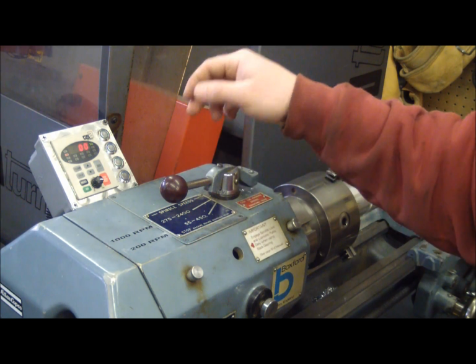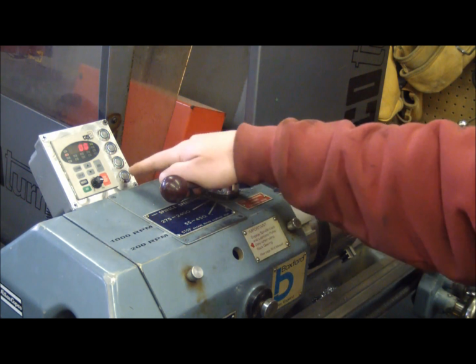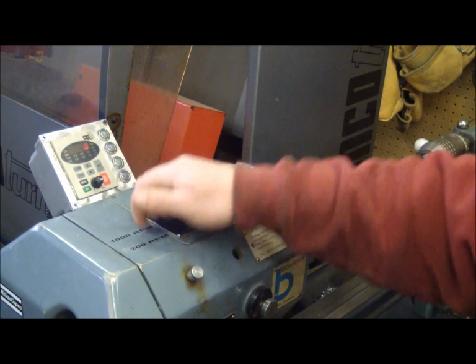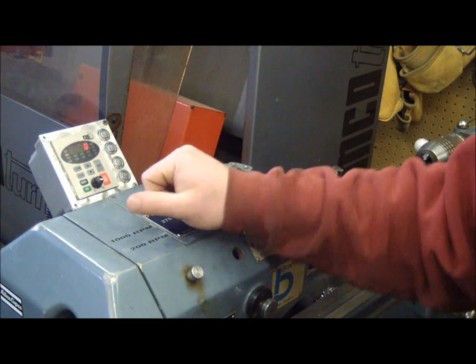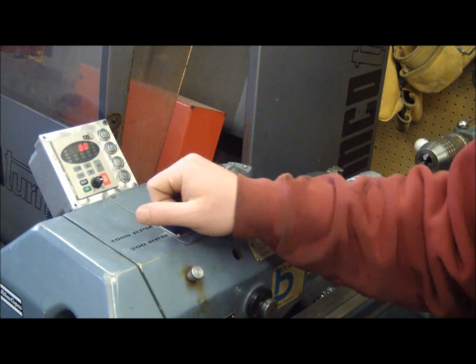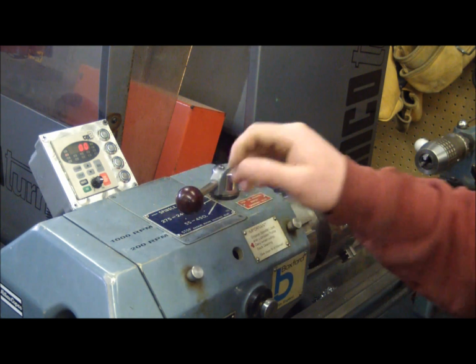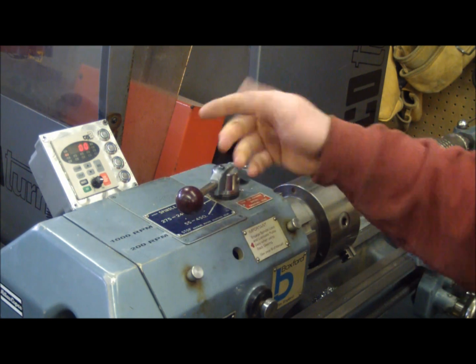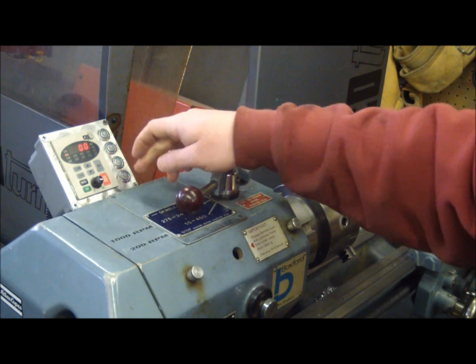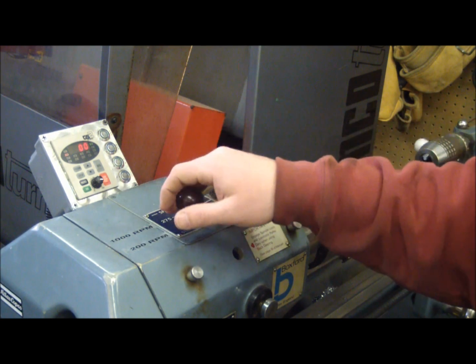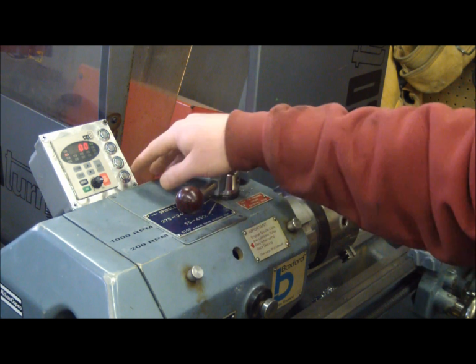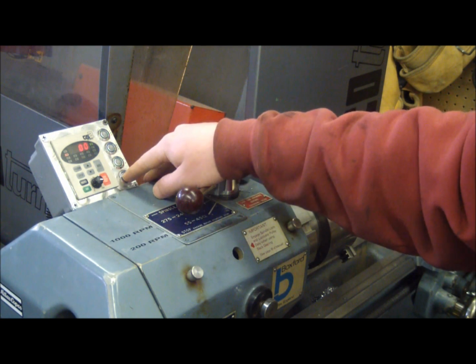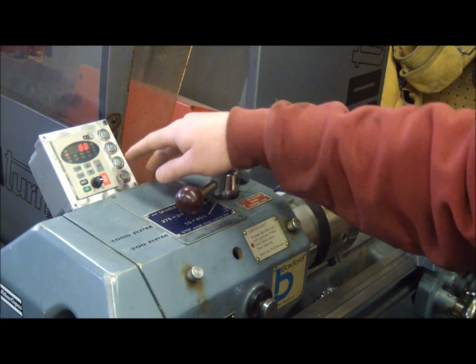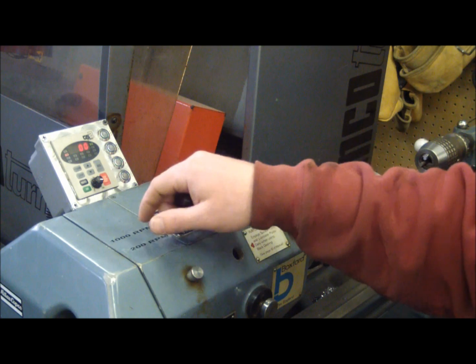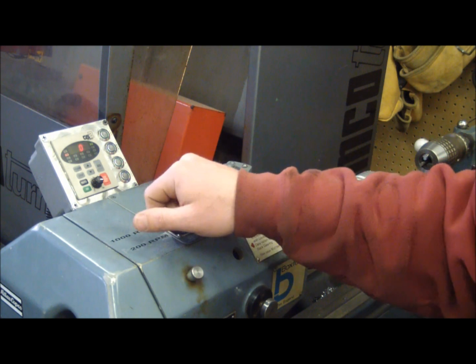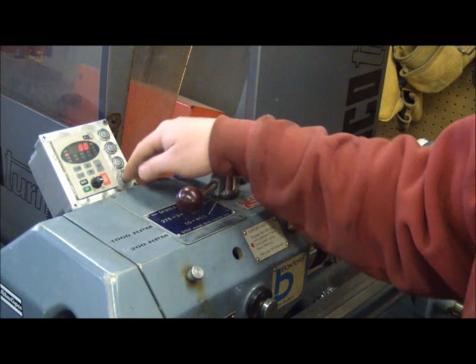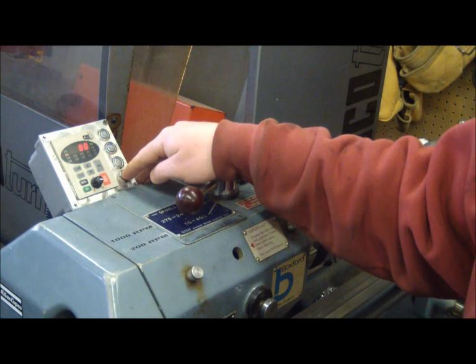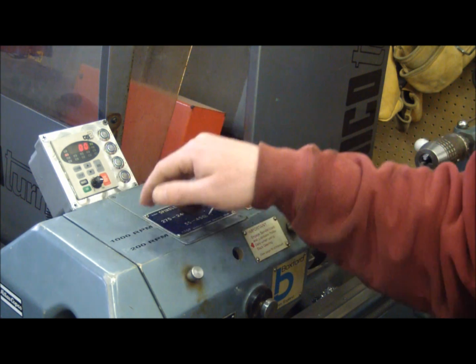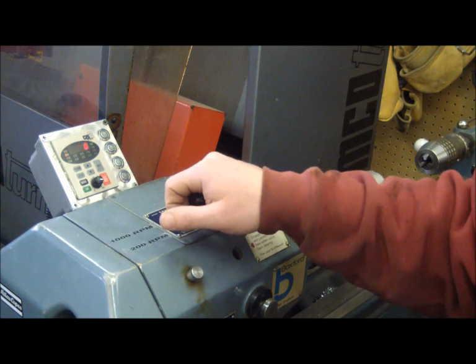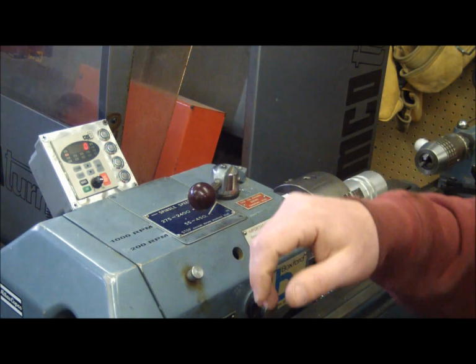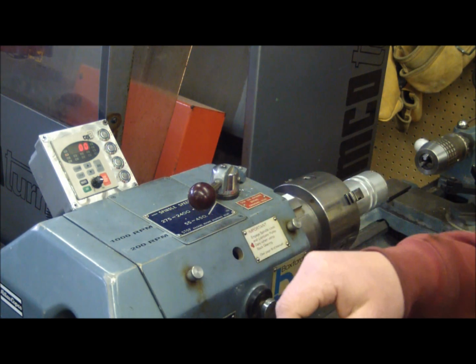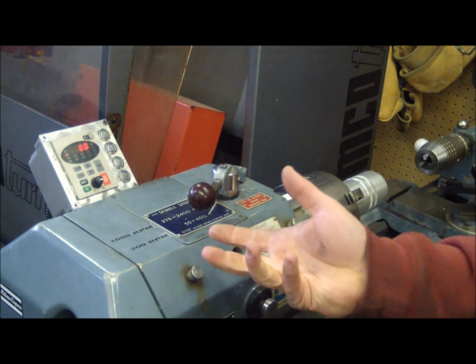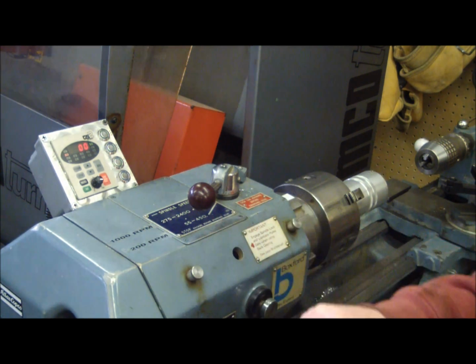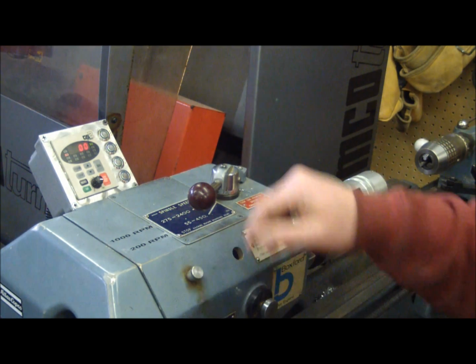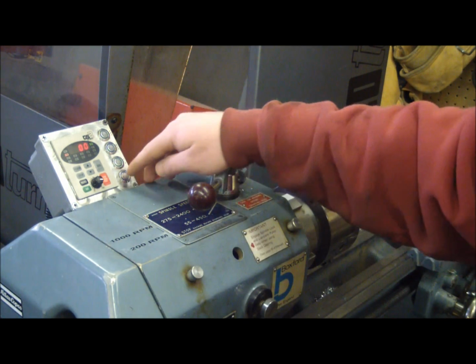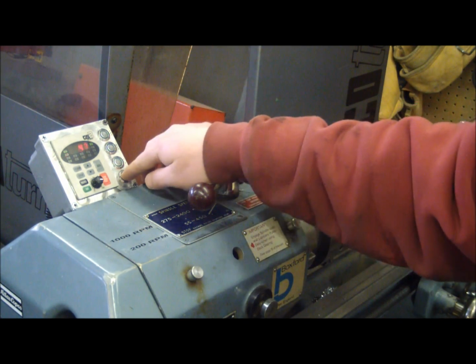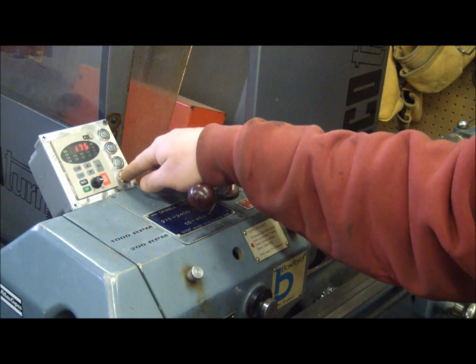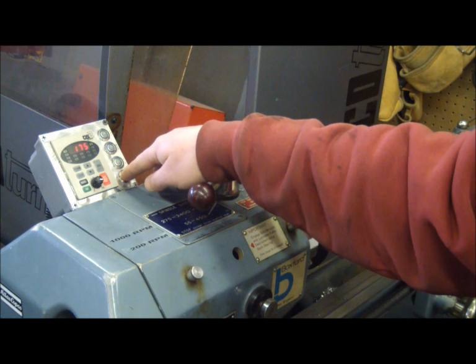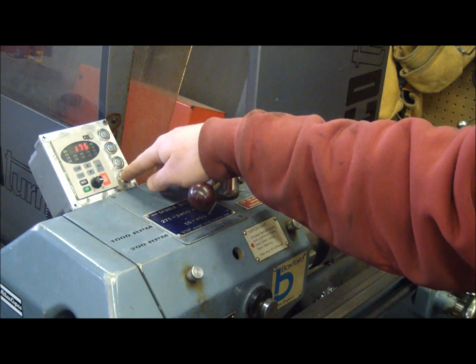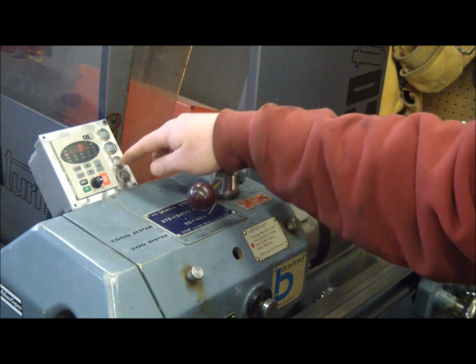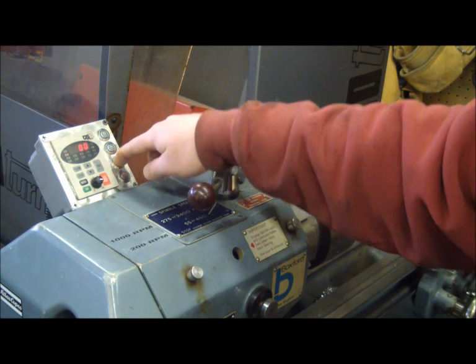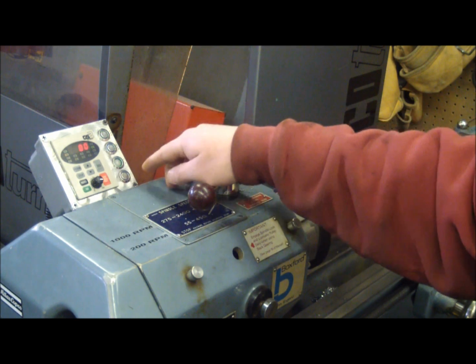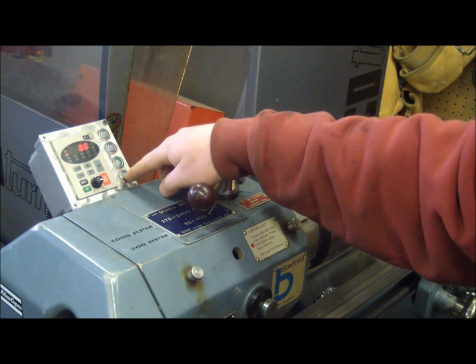So now we have the jog feature. It helps us — if our gearing won't go in, we can jog it. Now it goes in. You can also jog in reverse.